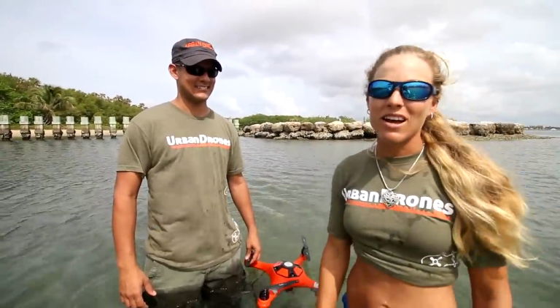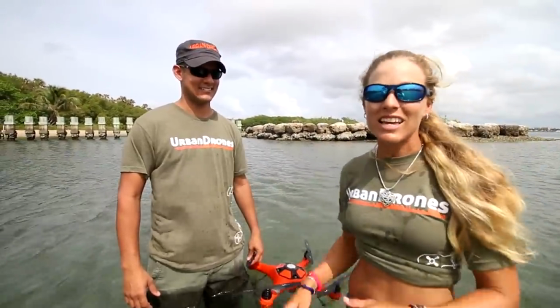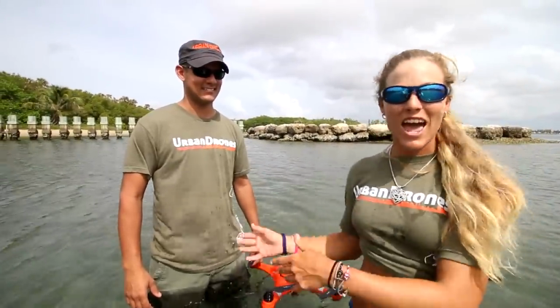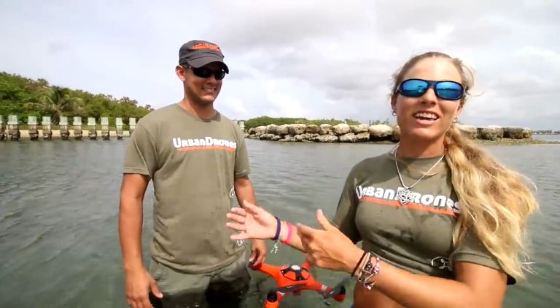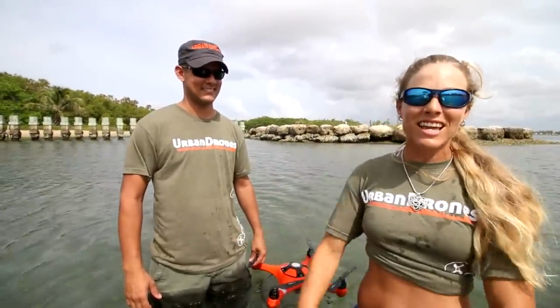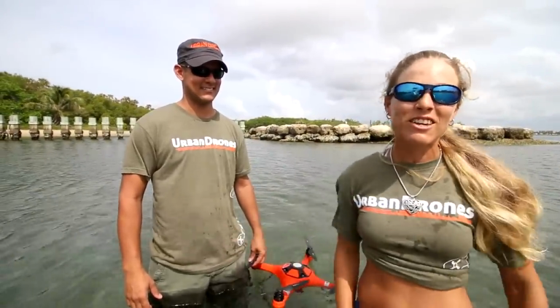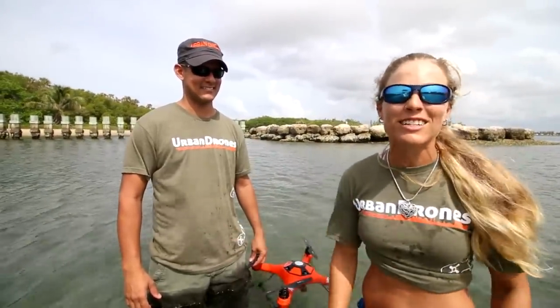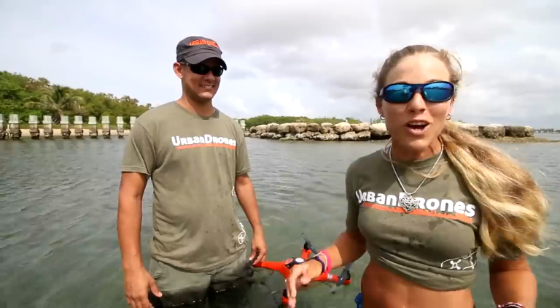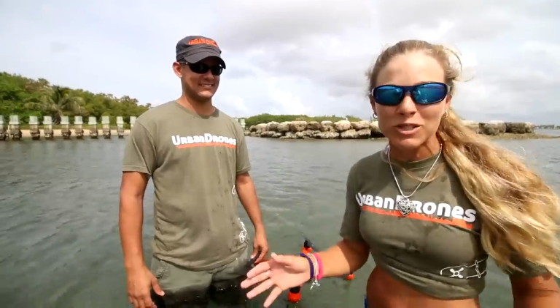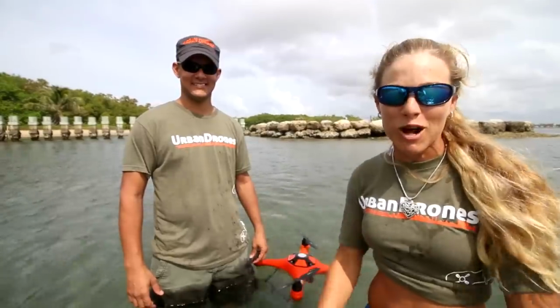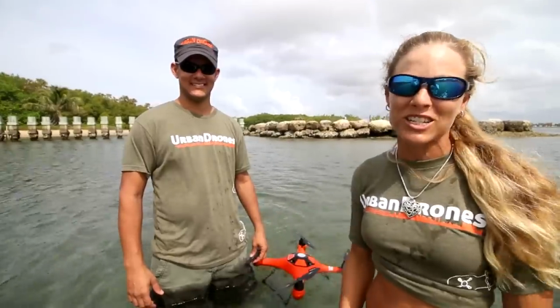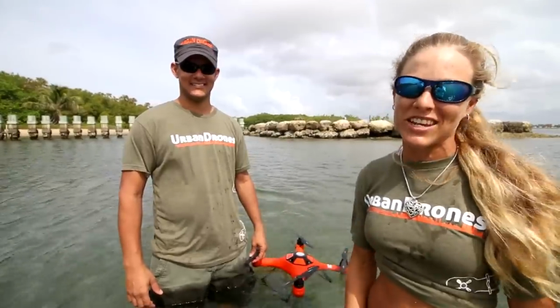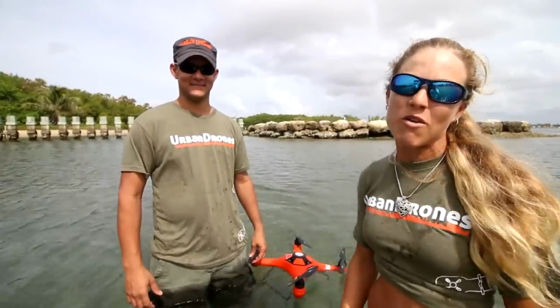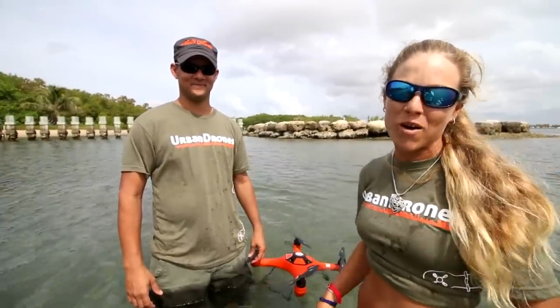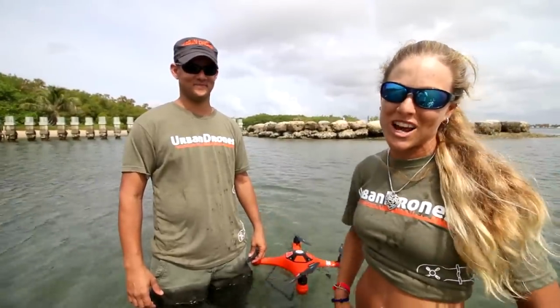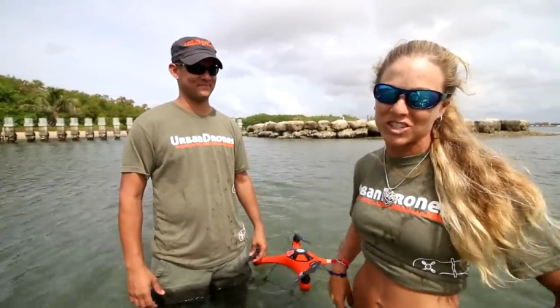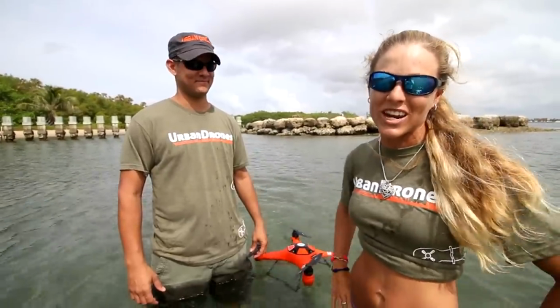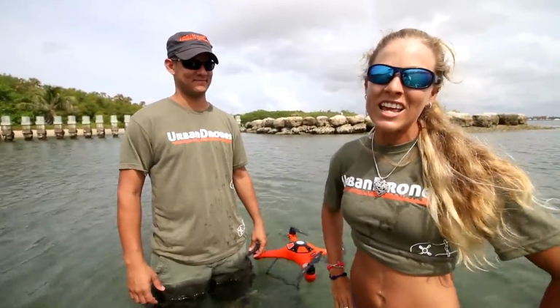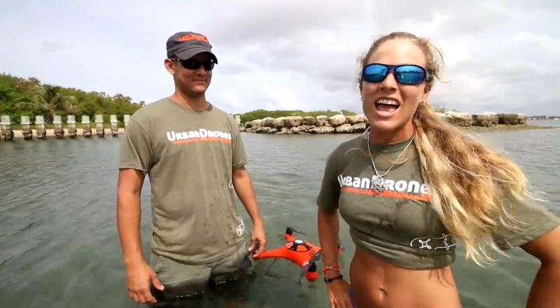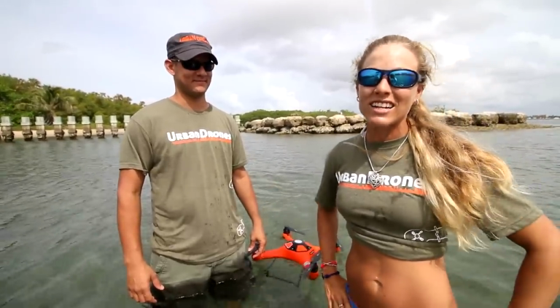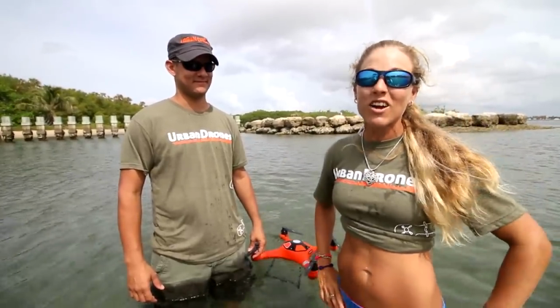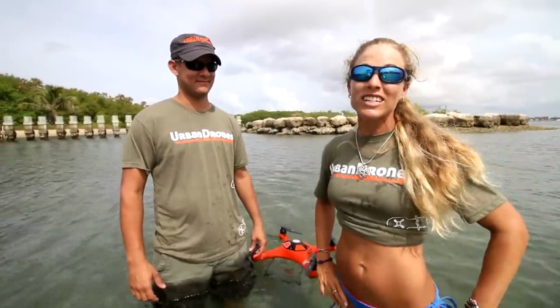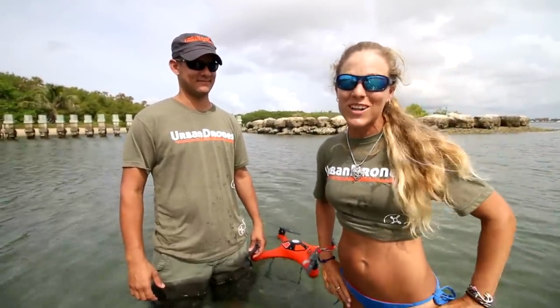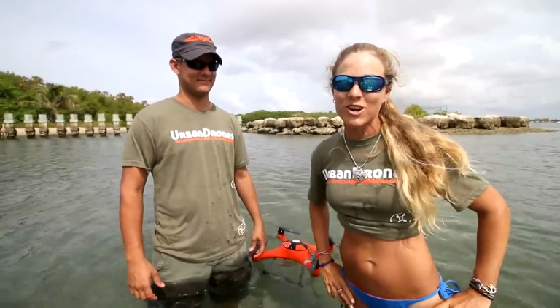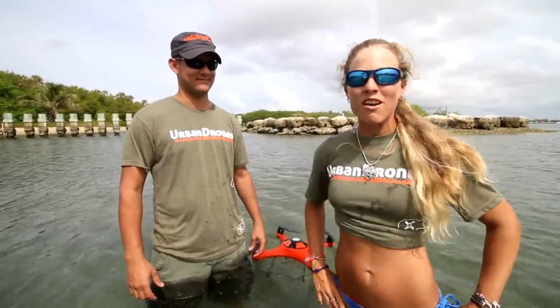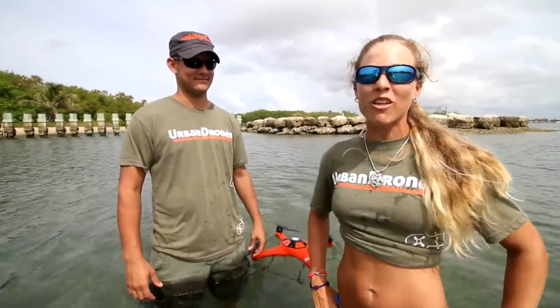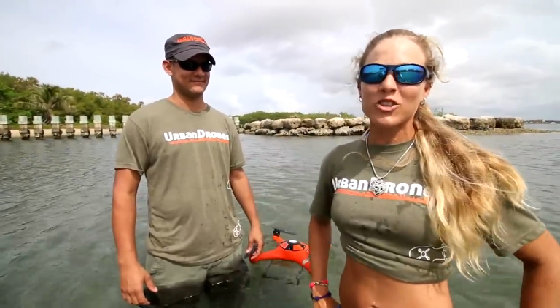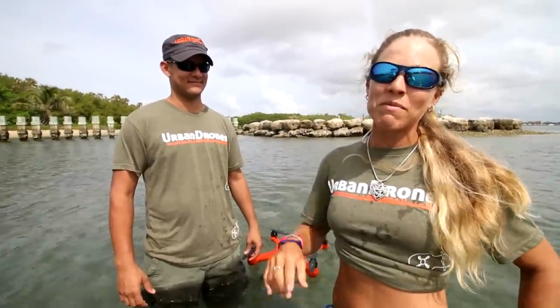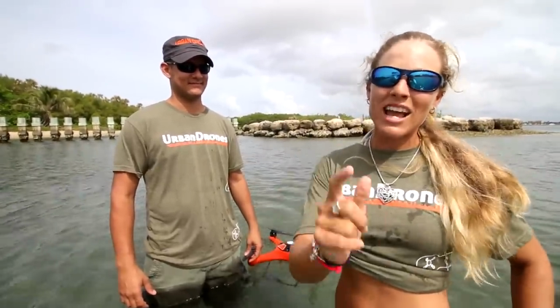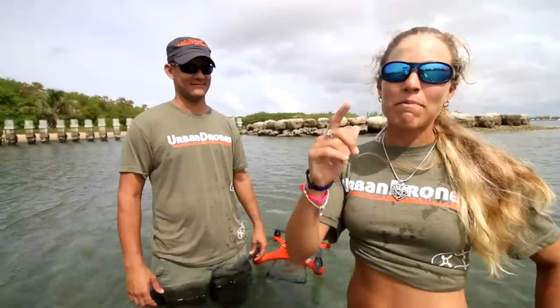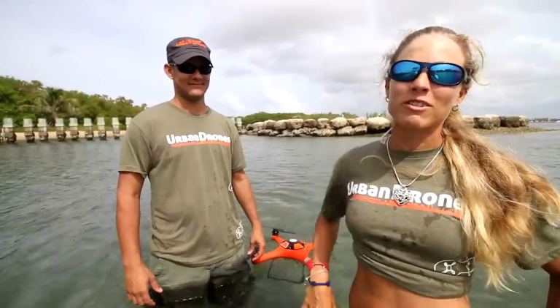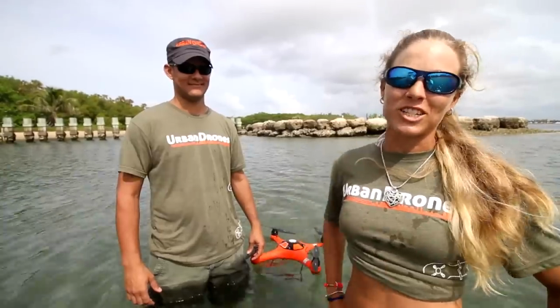Thank you Alex, and thank you guys so much for watching this video. I hope you guys enjoyed it. And until our next adventure, follow your dream and keep on catching.